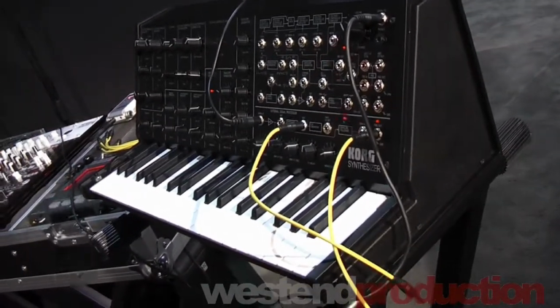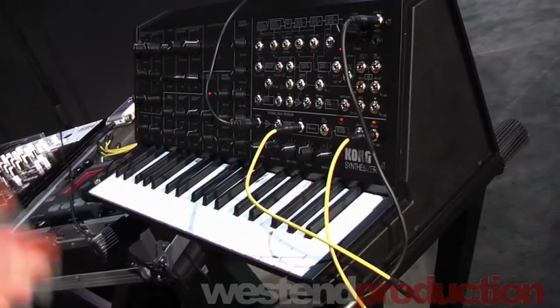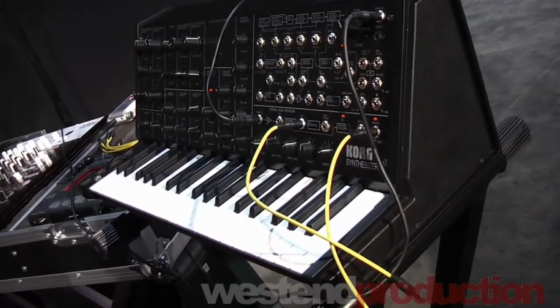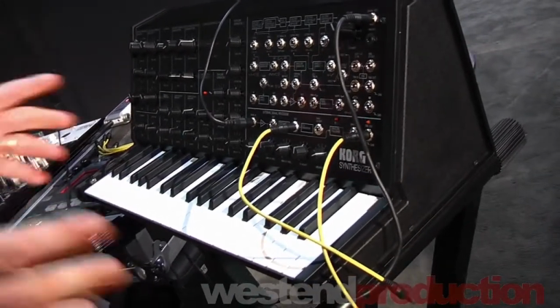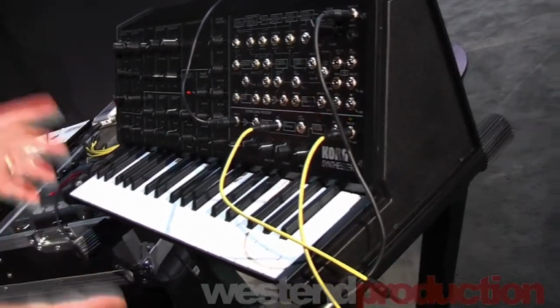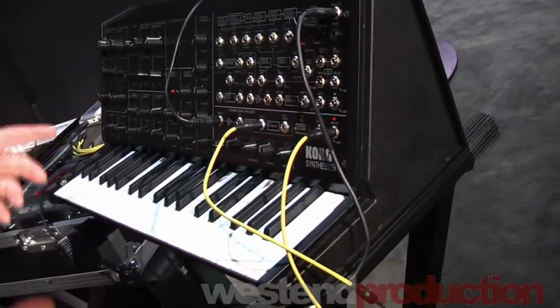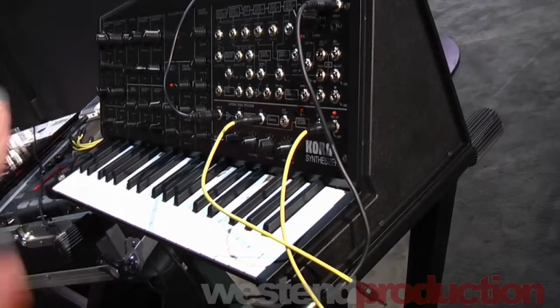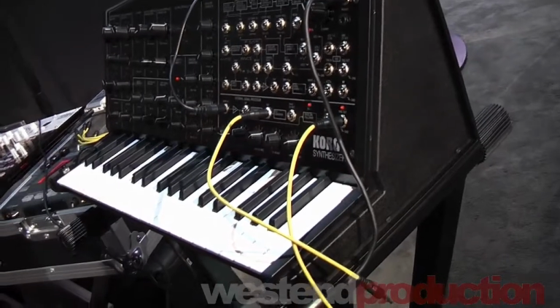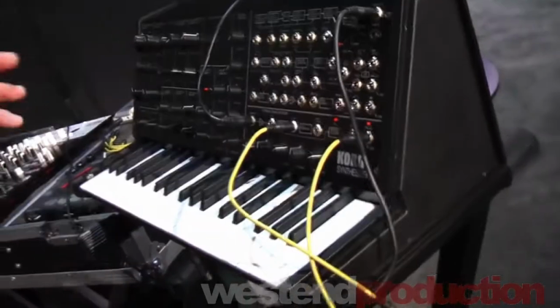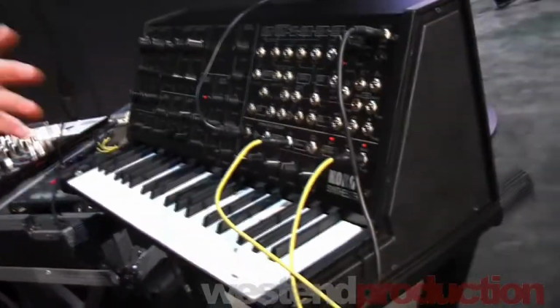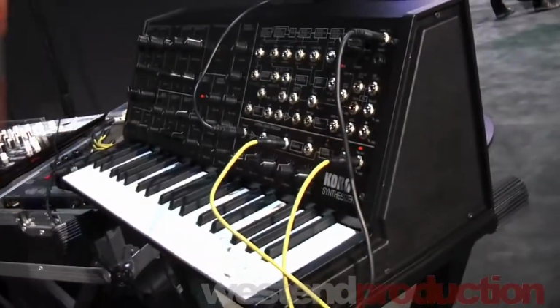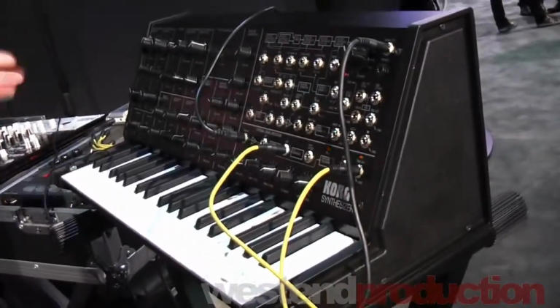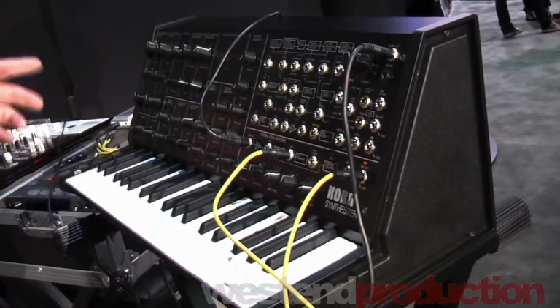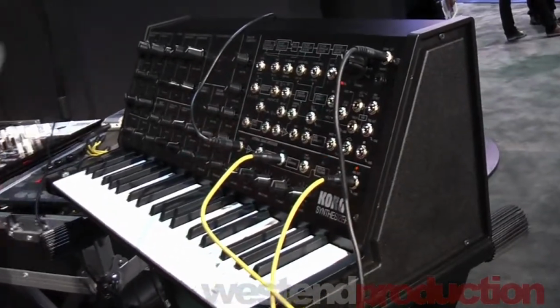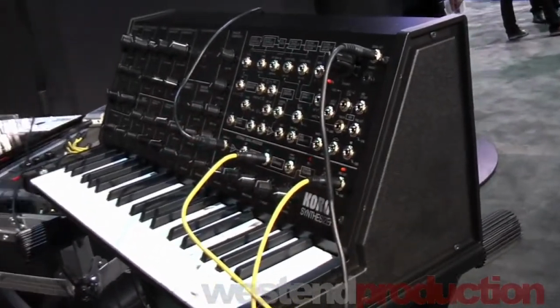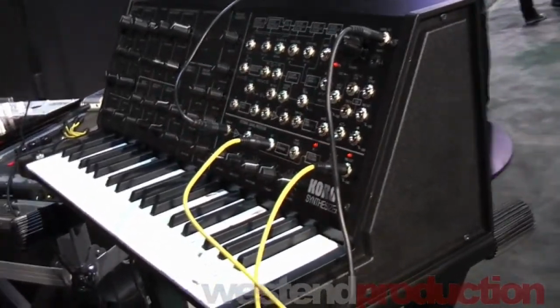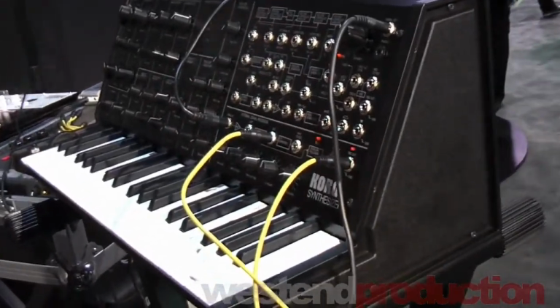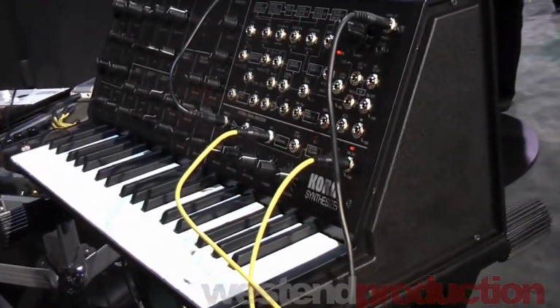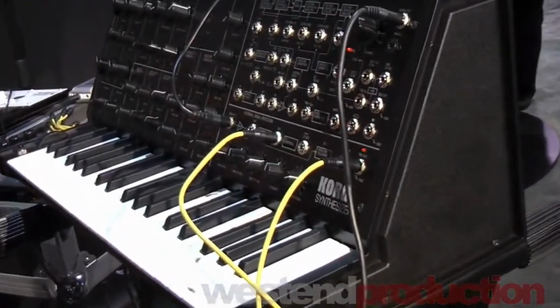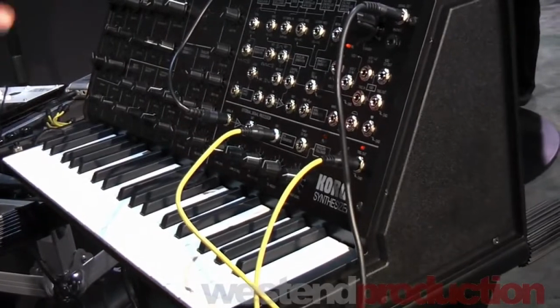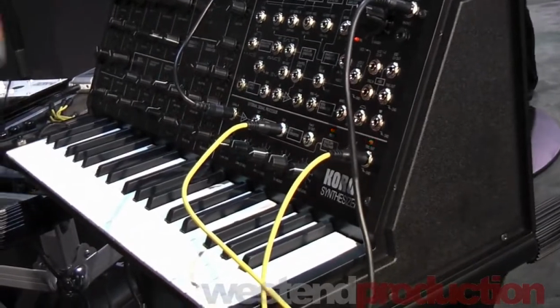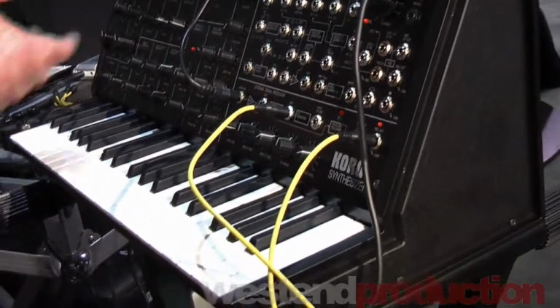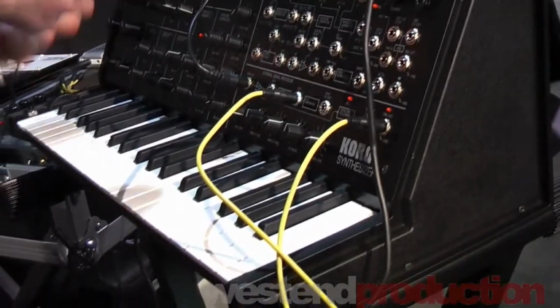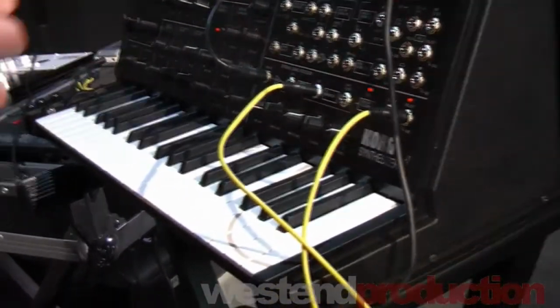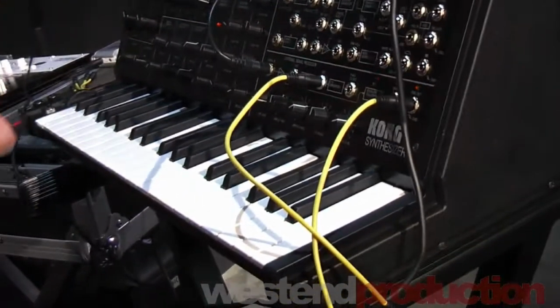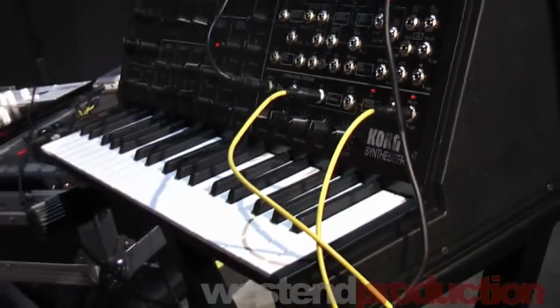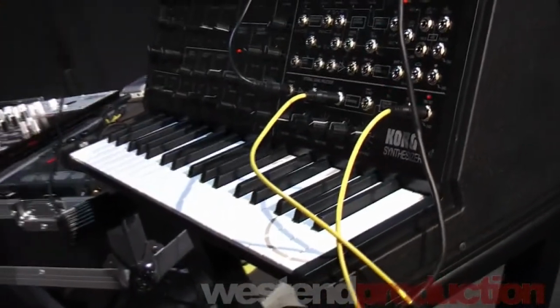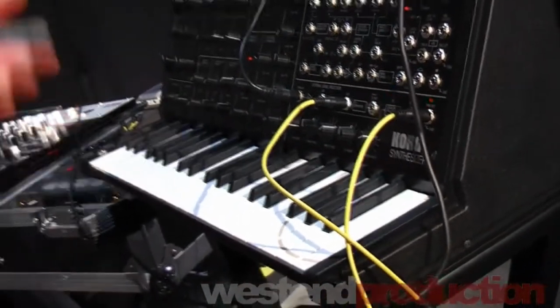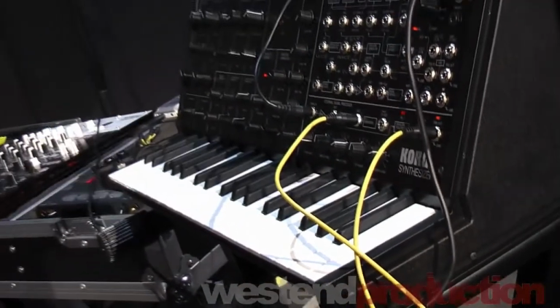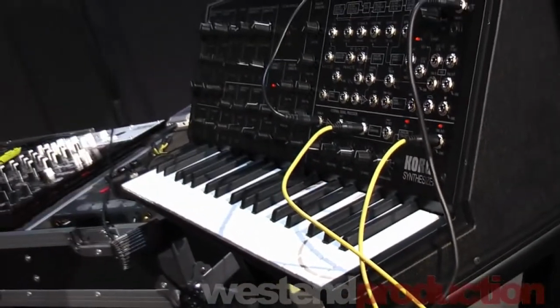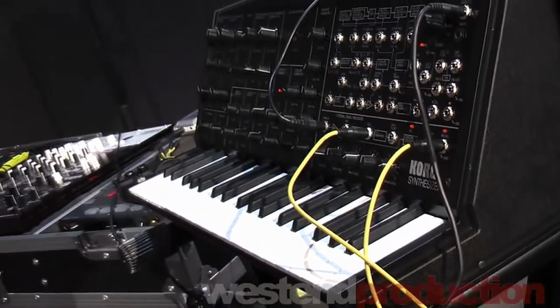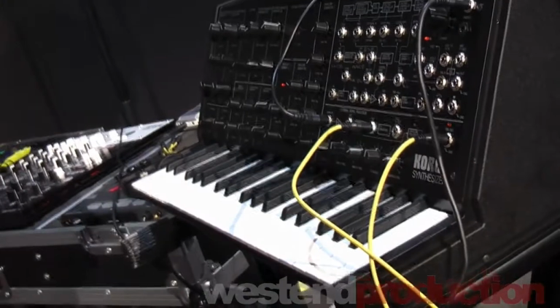Speaking of the box, the box the MS-20 Mini comes in is exactly the same design as the original MS-20. The manual is the same as the original MS-20. The patch sheet that showed you how to create these different sounds is the same as the original MS-20.